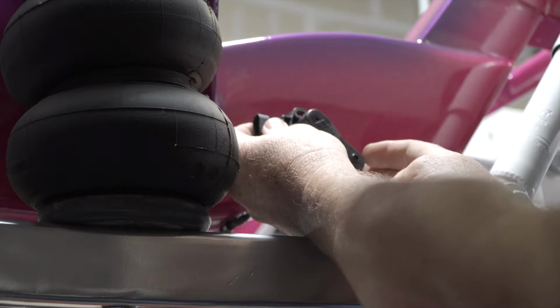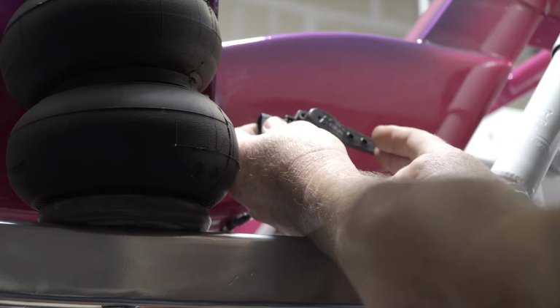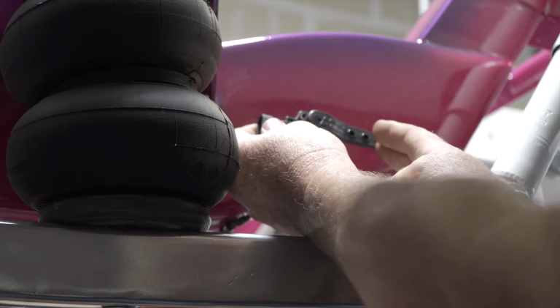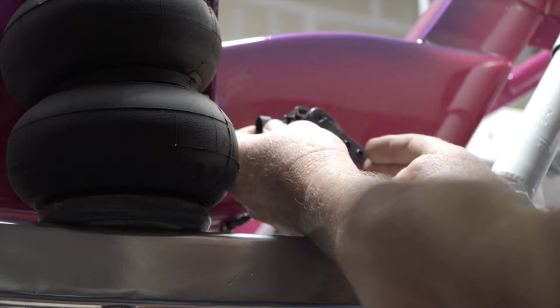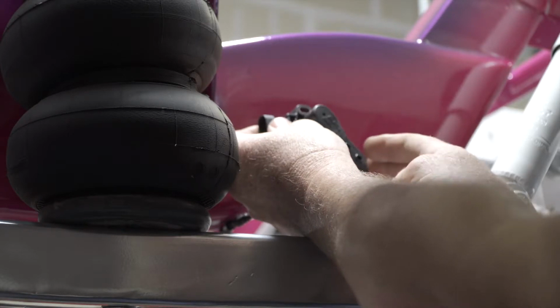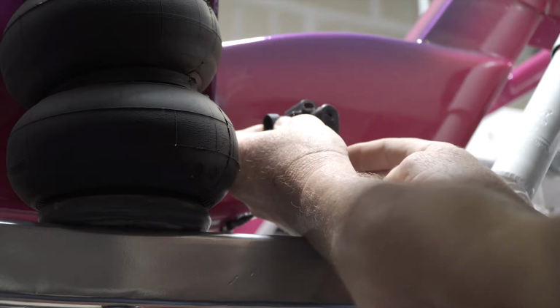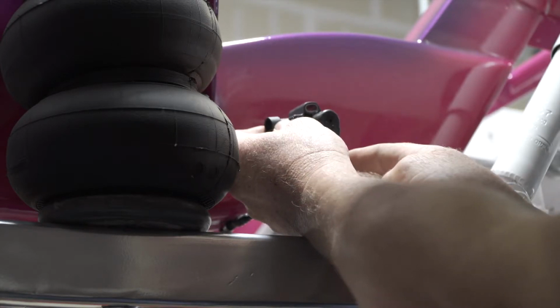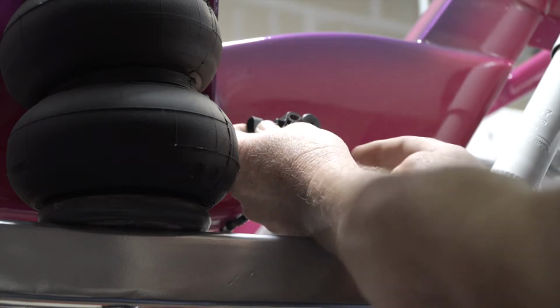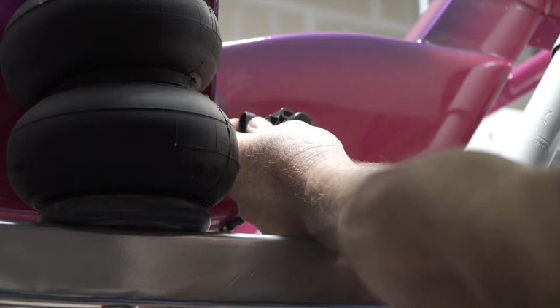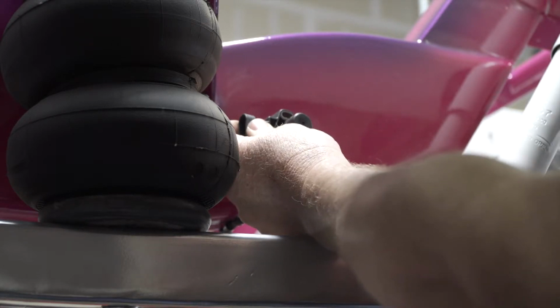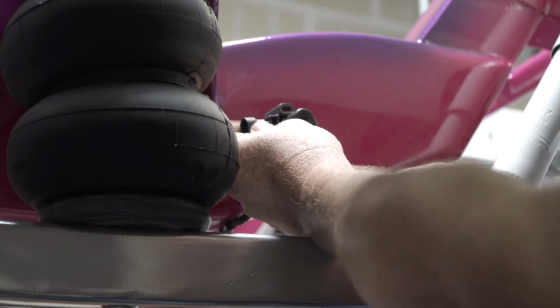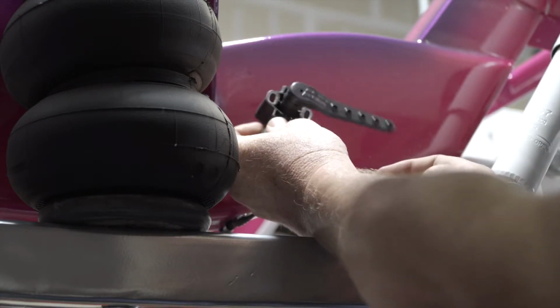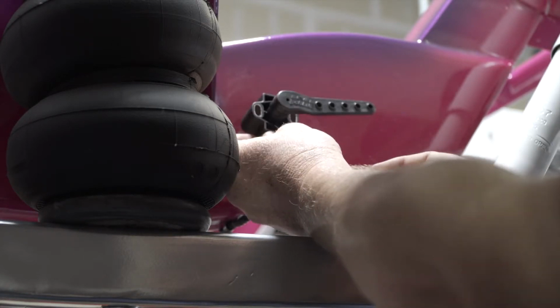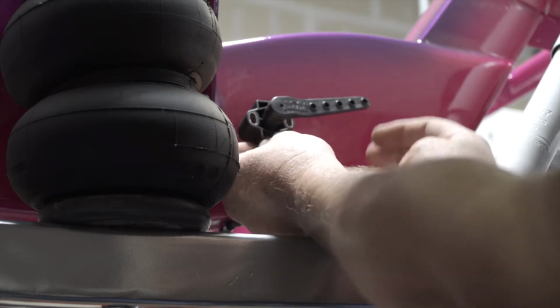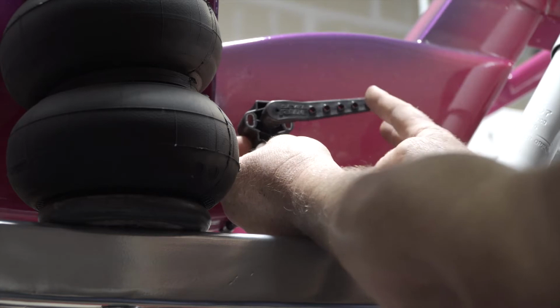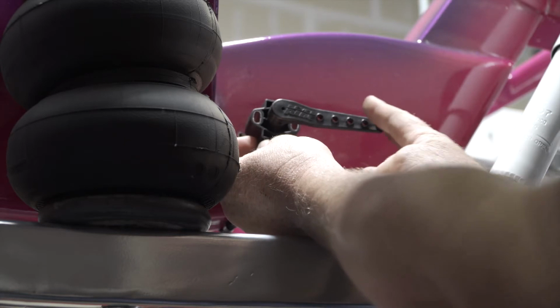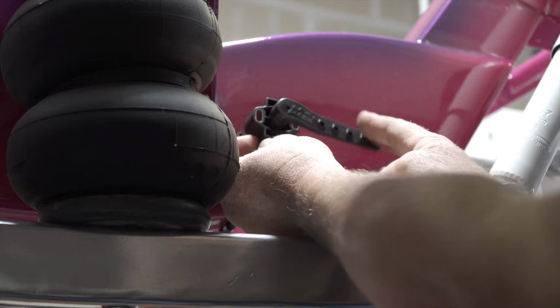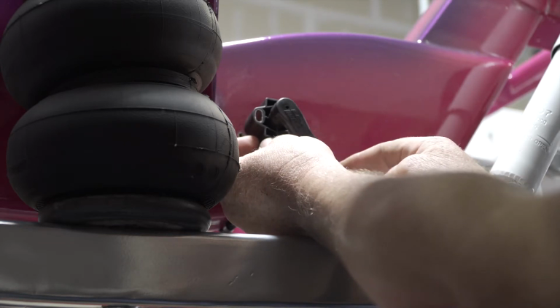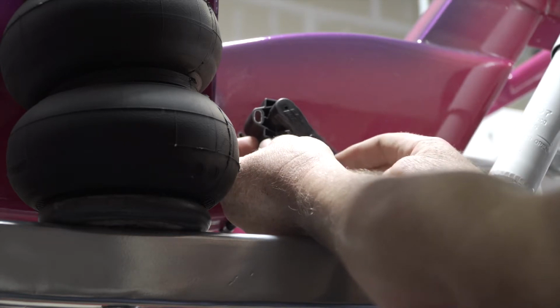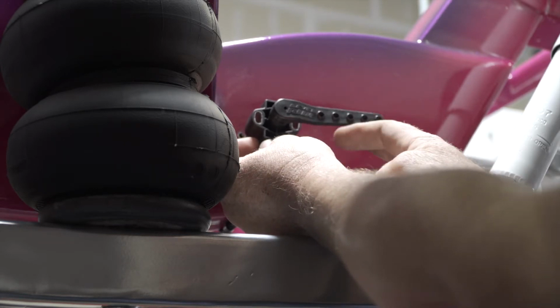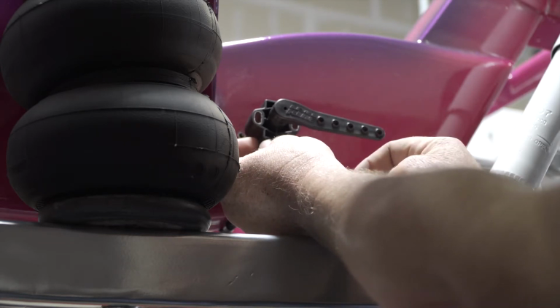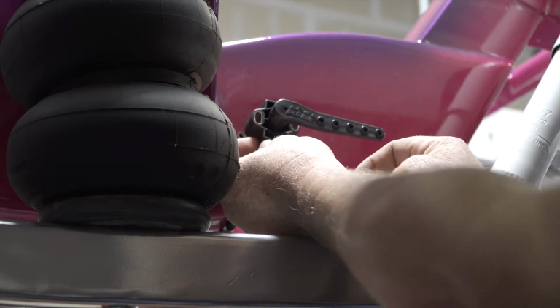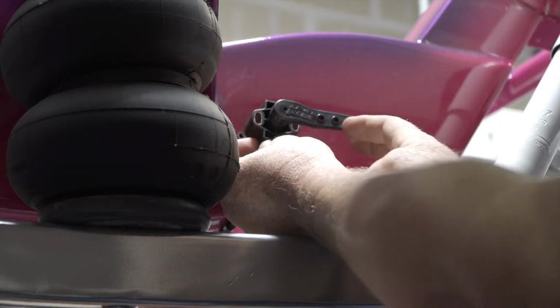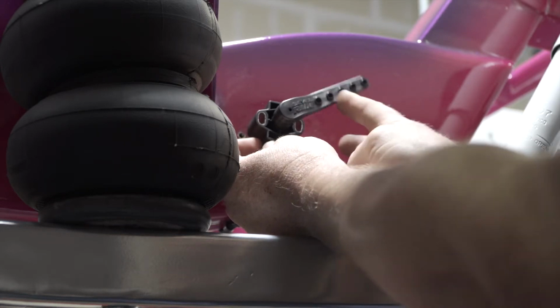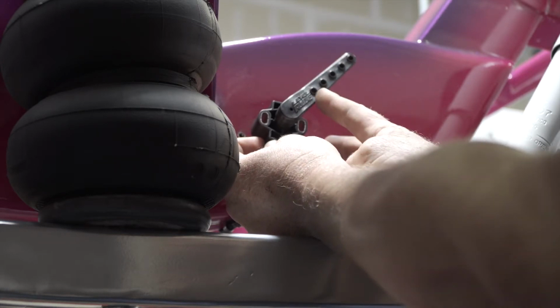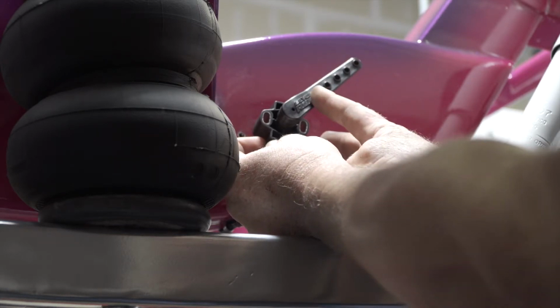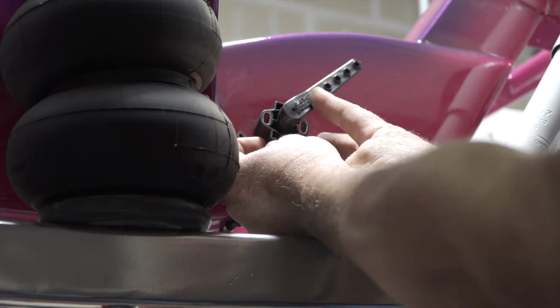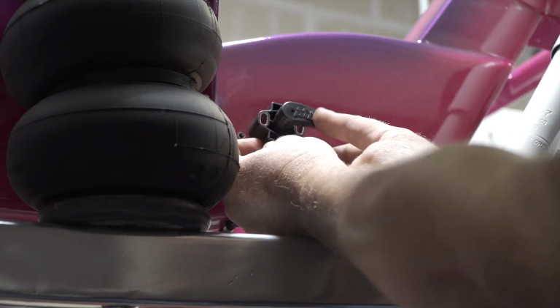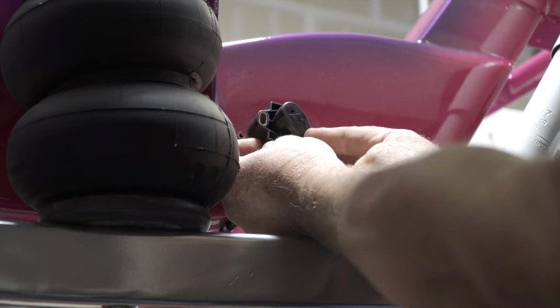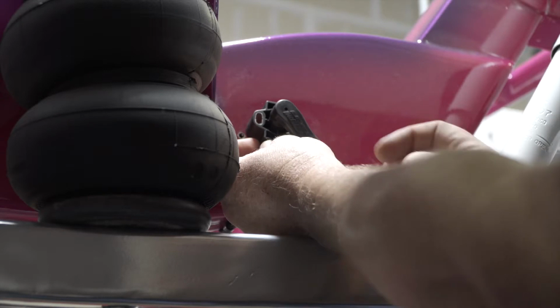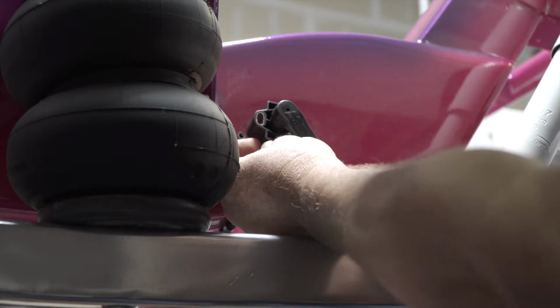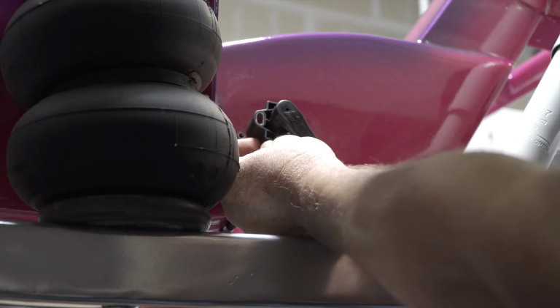The midpoint of travel on this one is going to be the opposite way around. So we now put it up here — that is now our midpoint of travel. That will be all the way down and that will be all the way up.